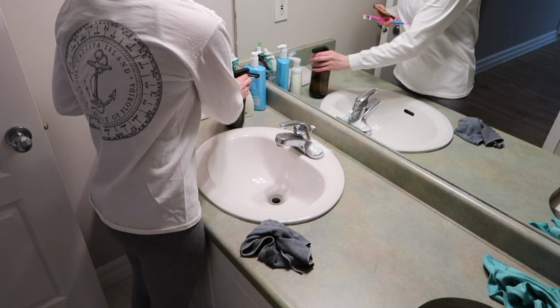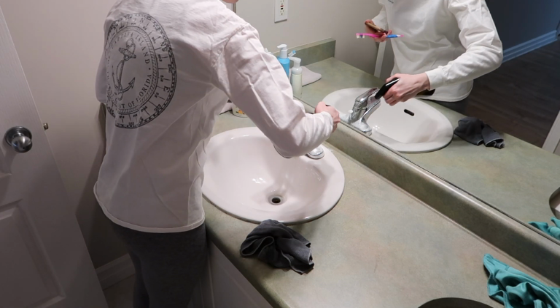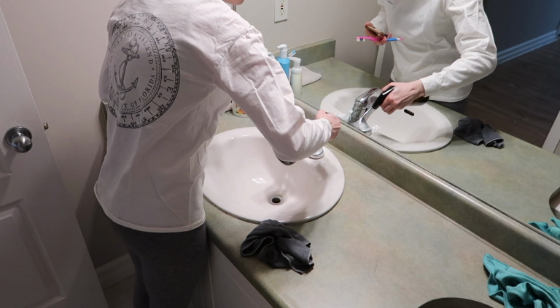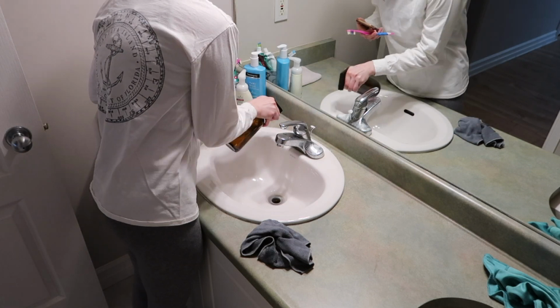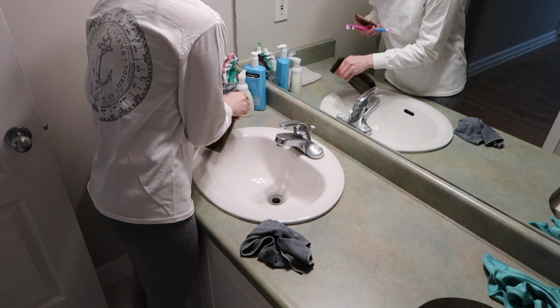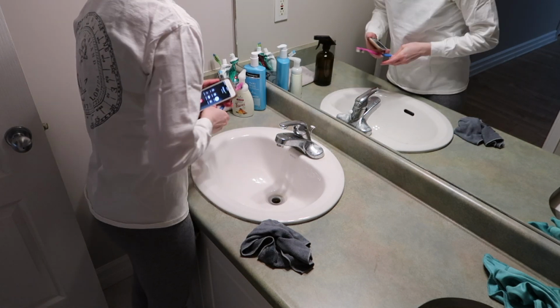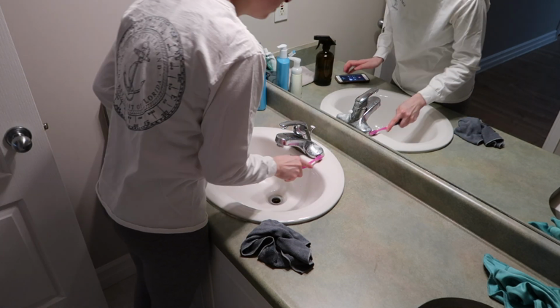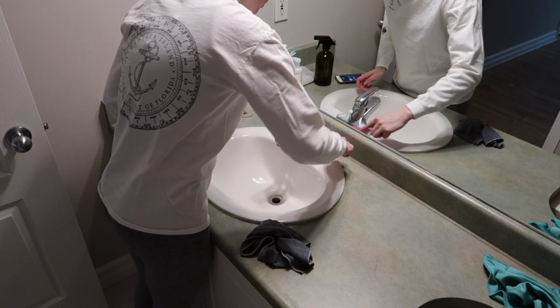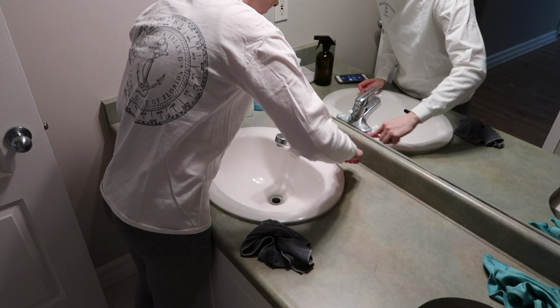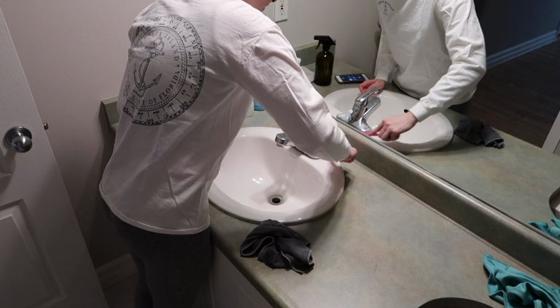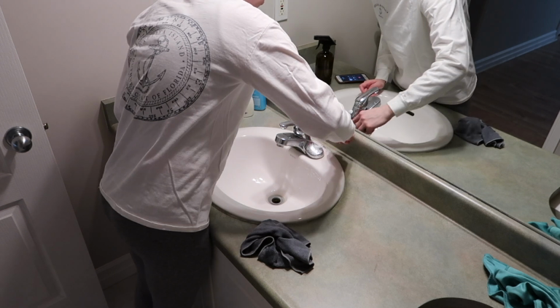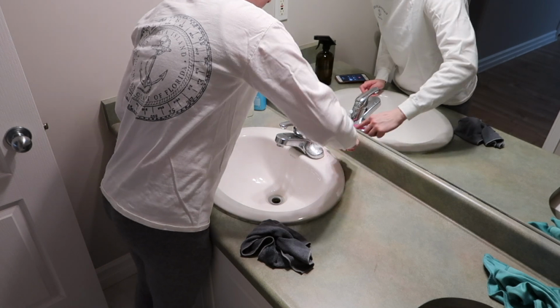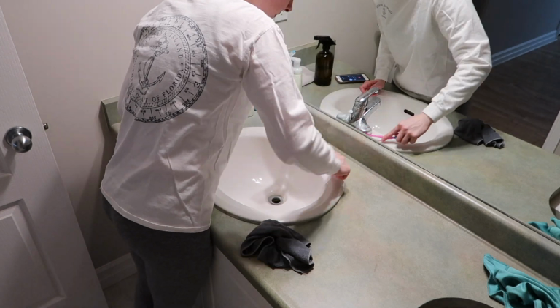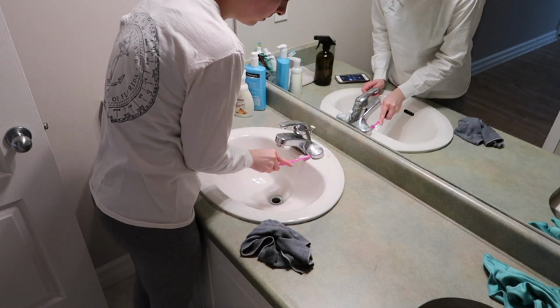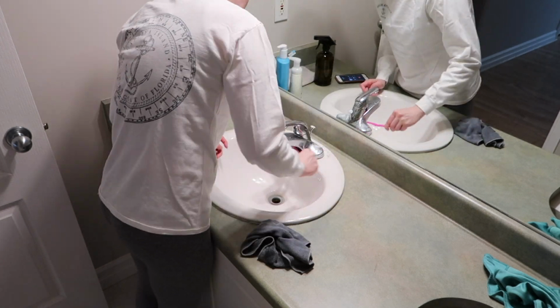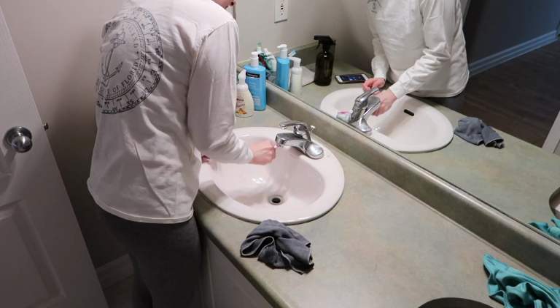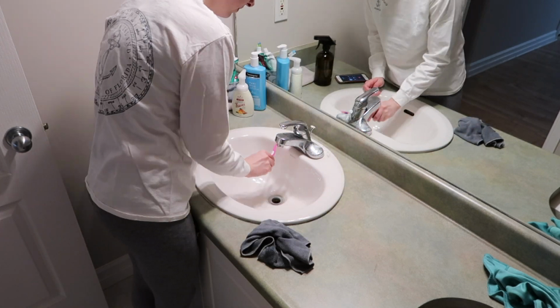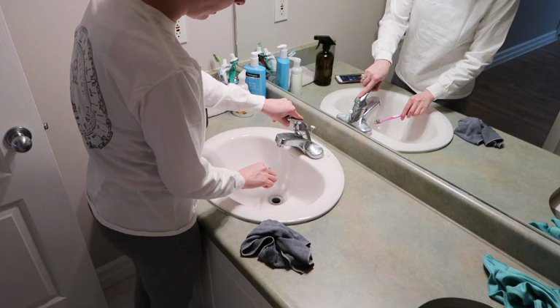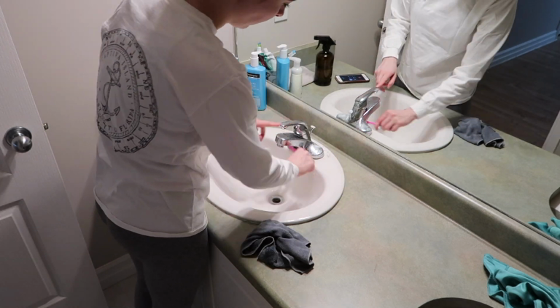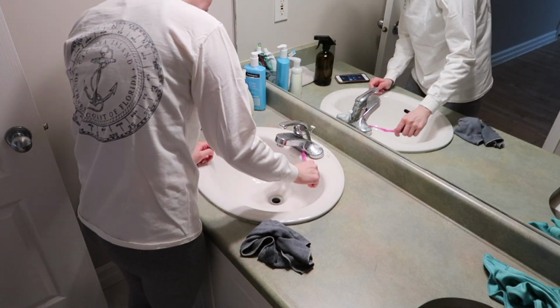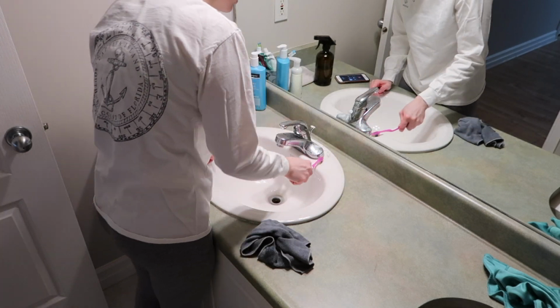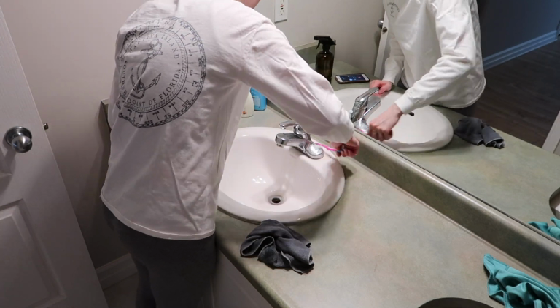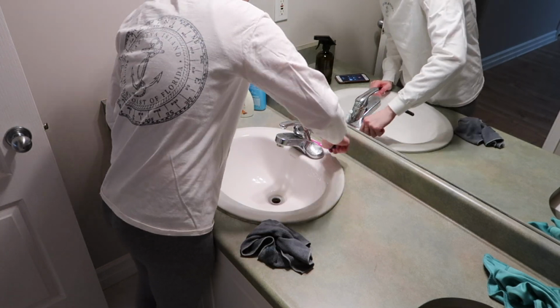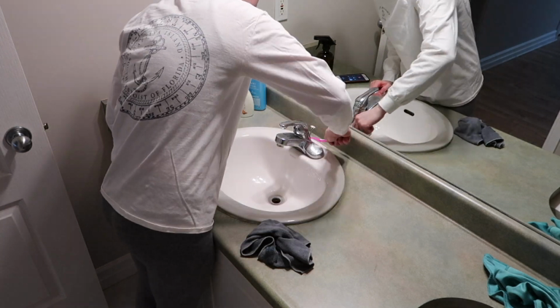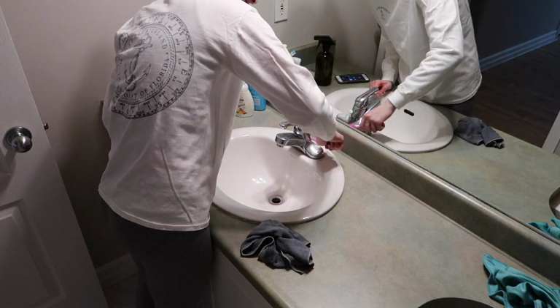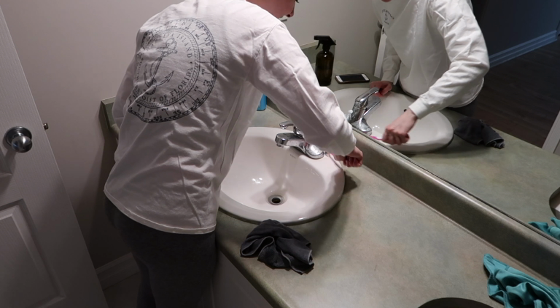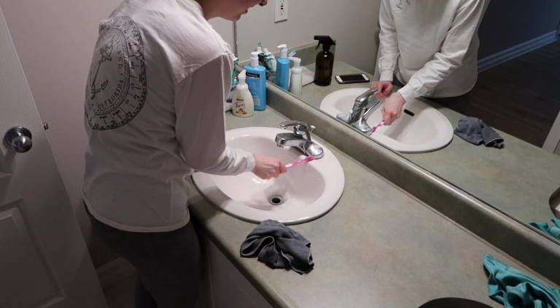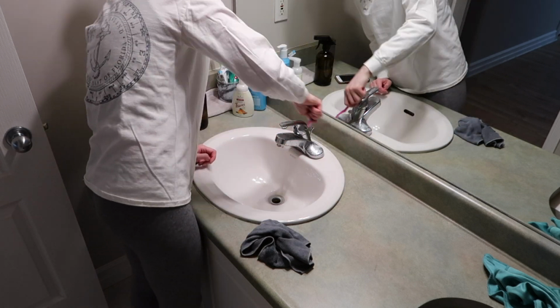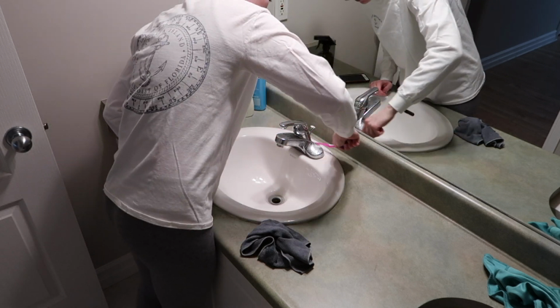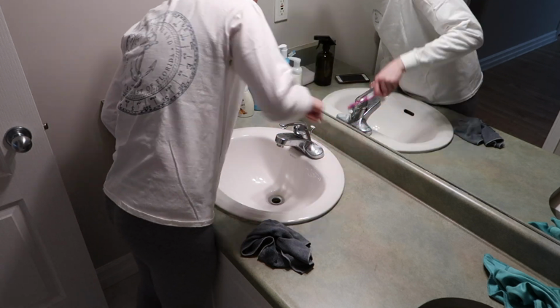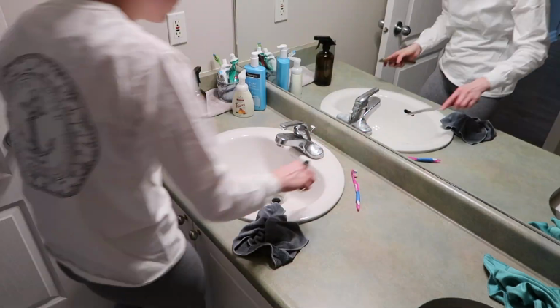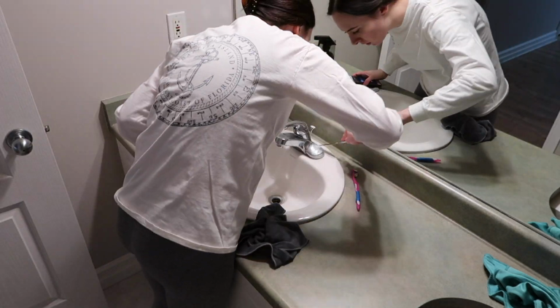I really went at my sinks today. I took some baking soda and my thieves cleaner and used a toothbrush, and then I actually wound up using a butter knife to get those hard water marks off.